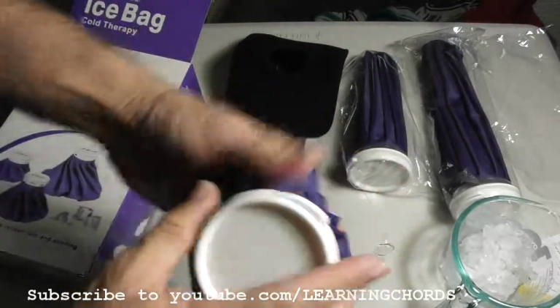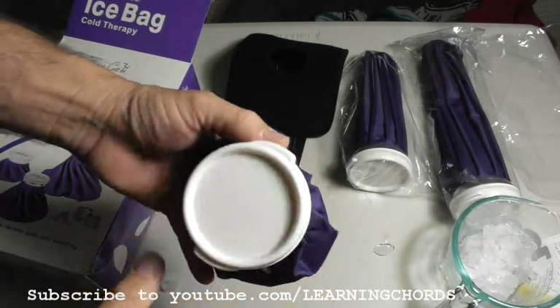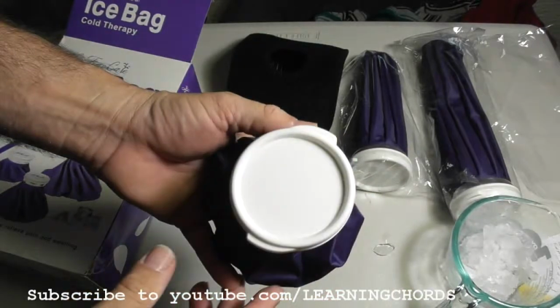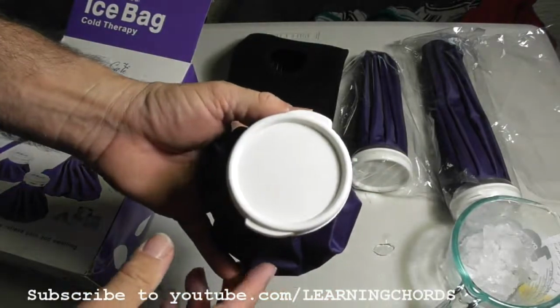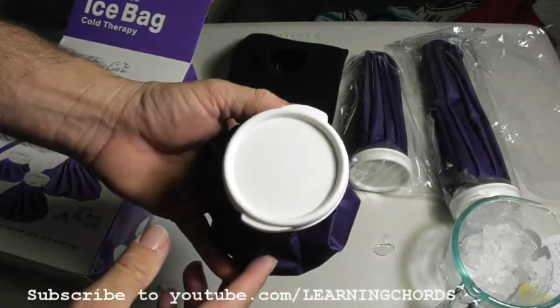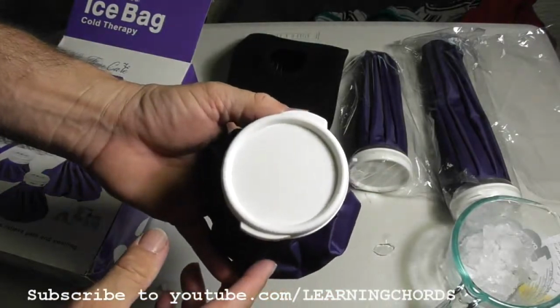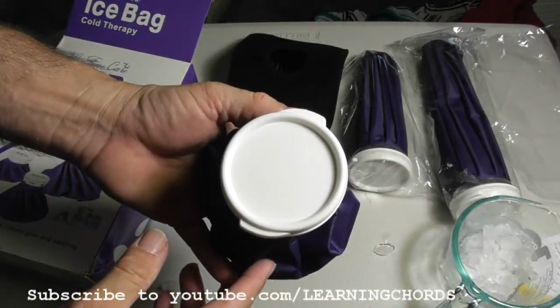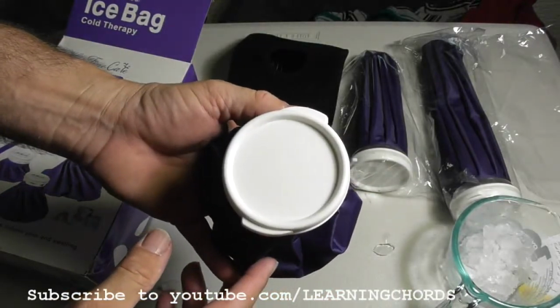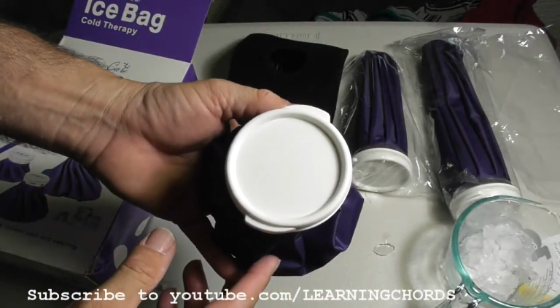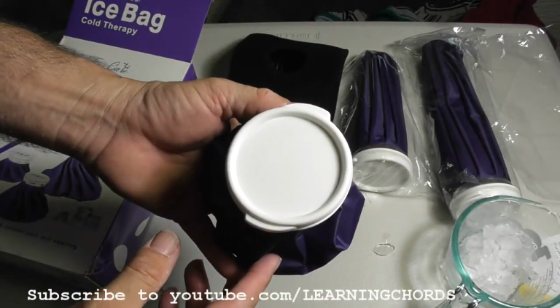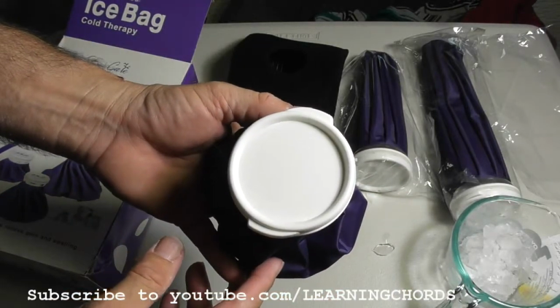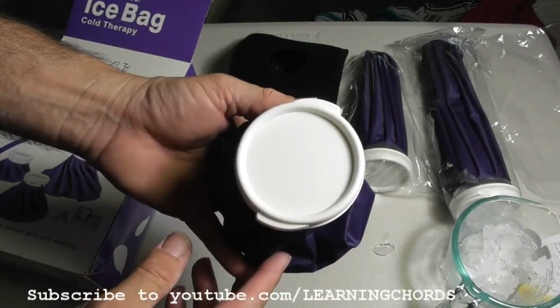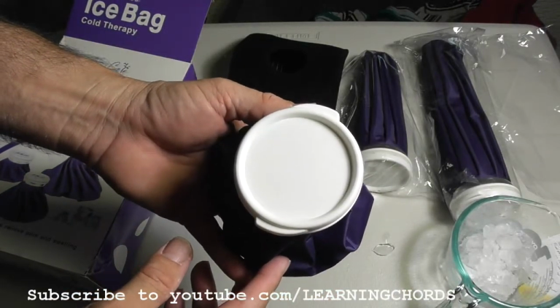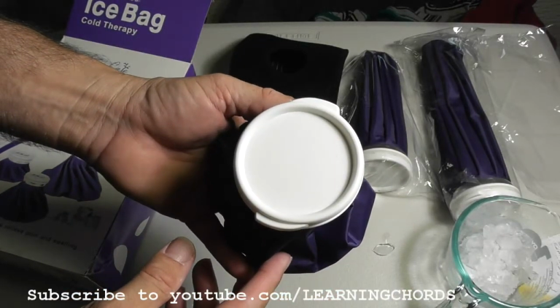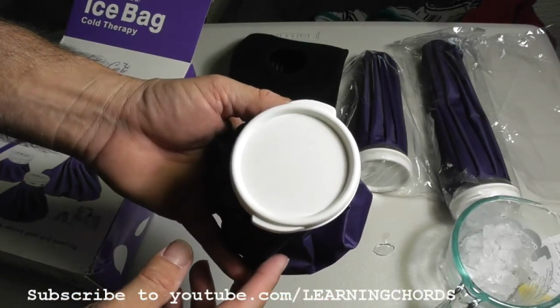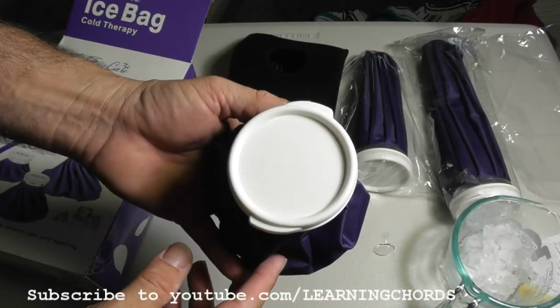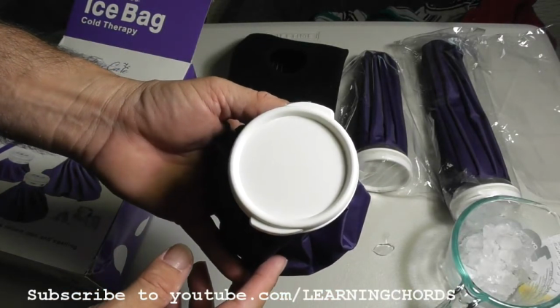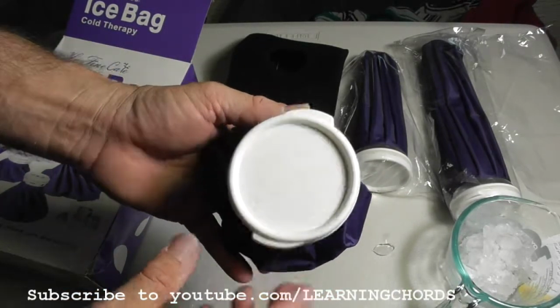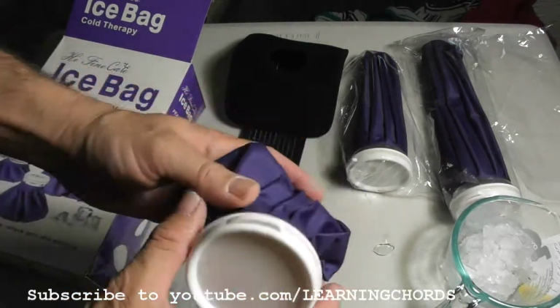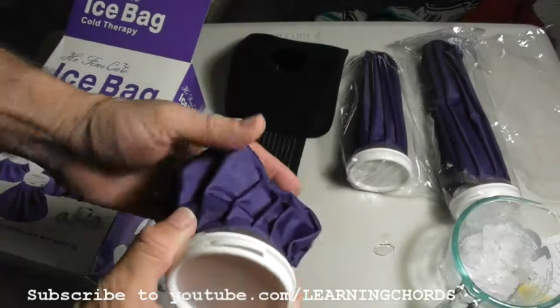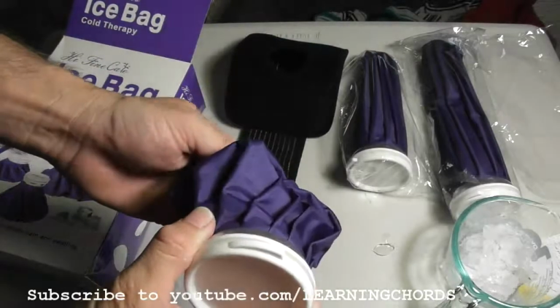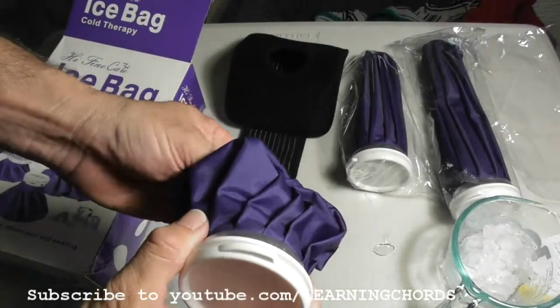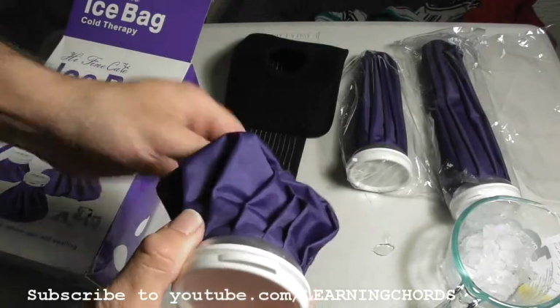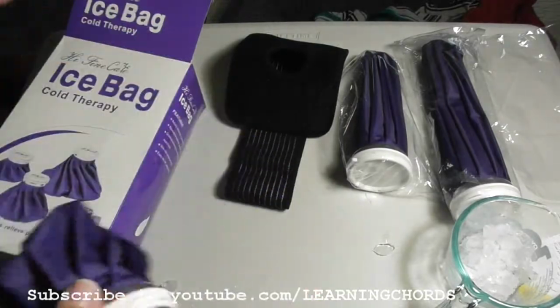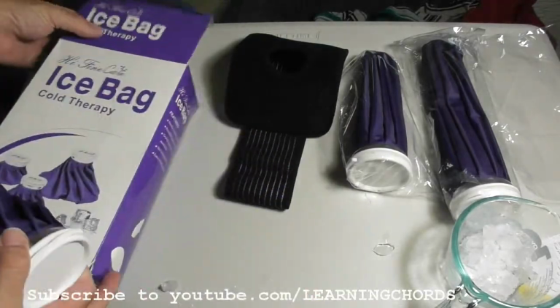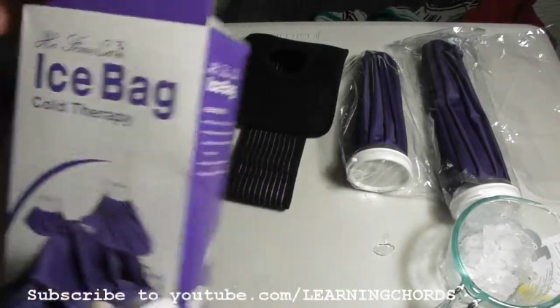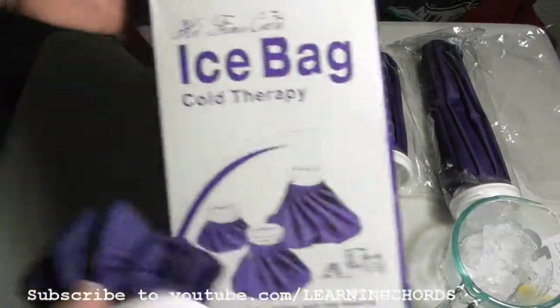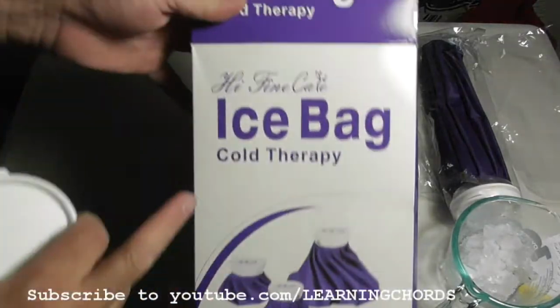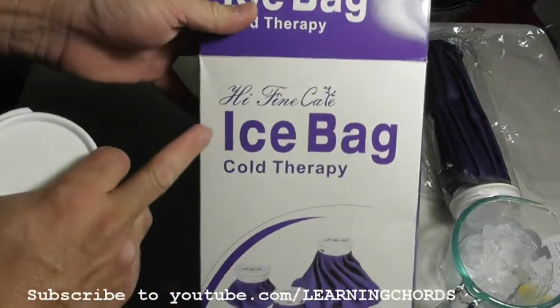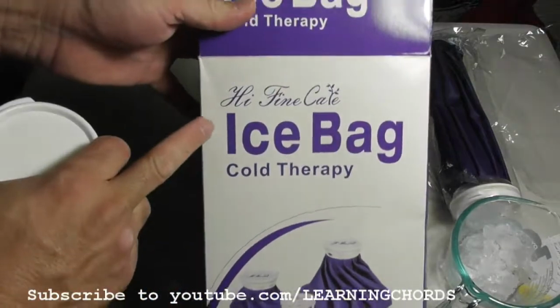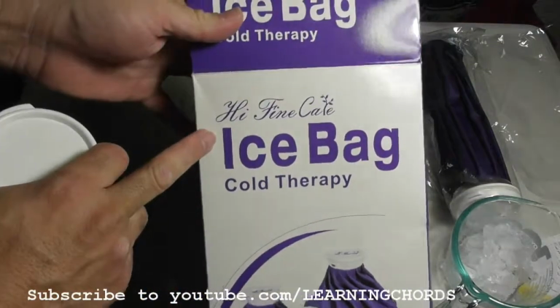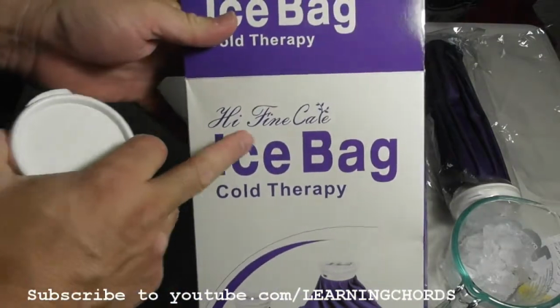I'm going to leave a link in the description so you can click on it to order them. It is made by Hi-Fine Care.